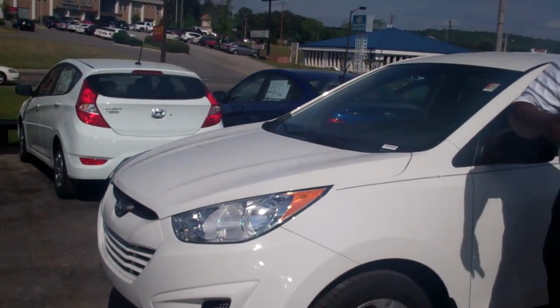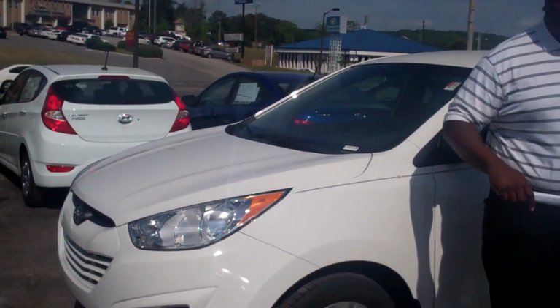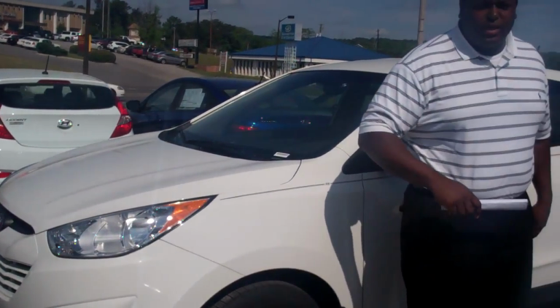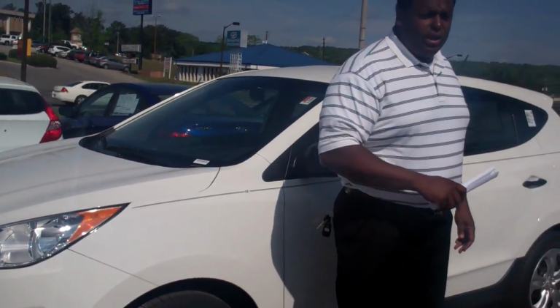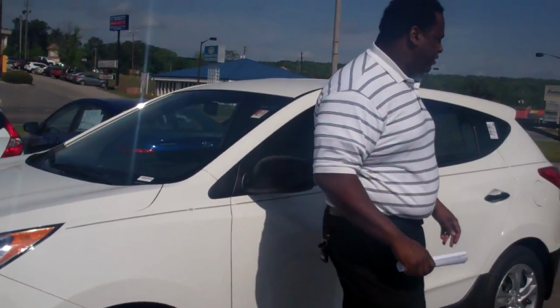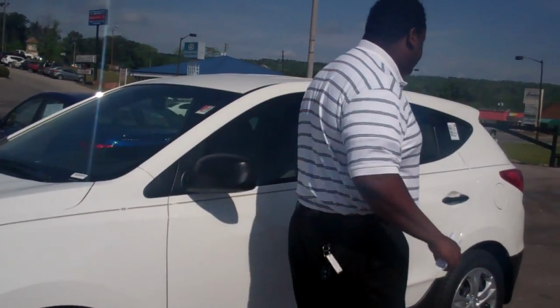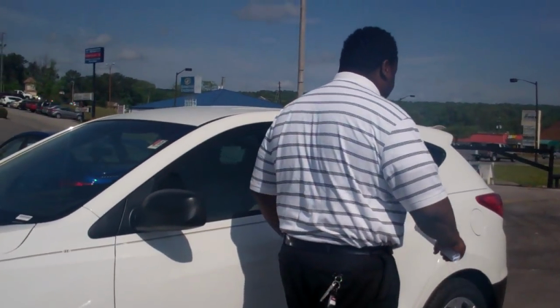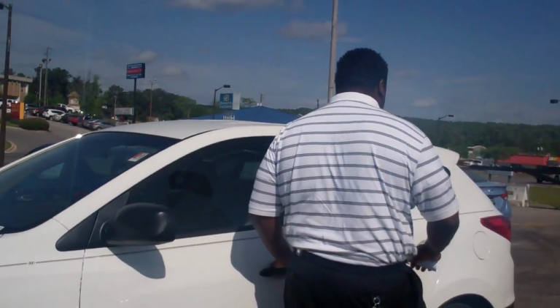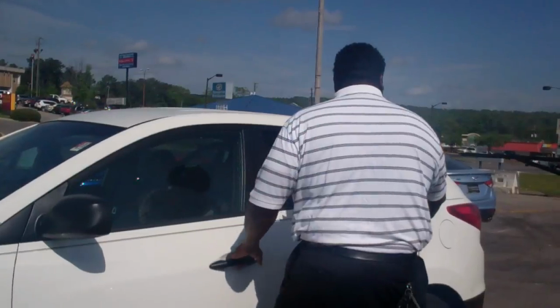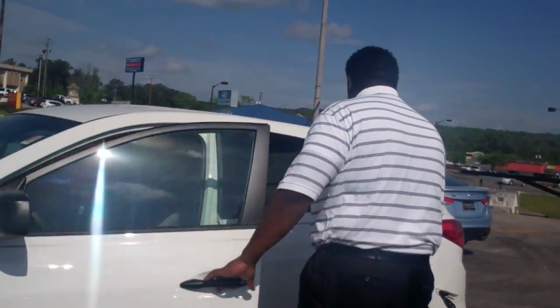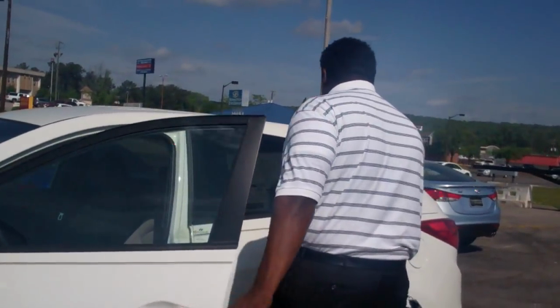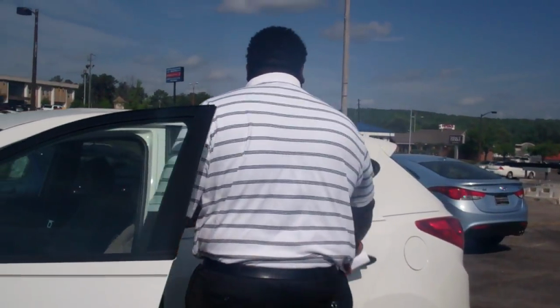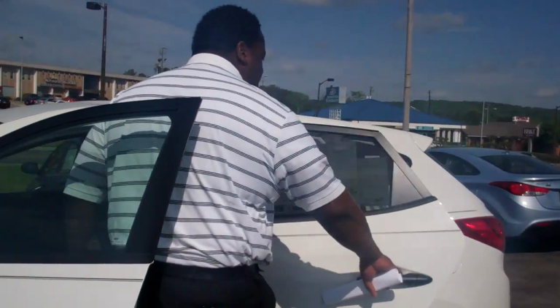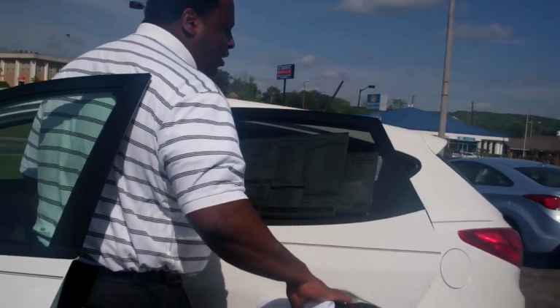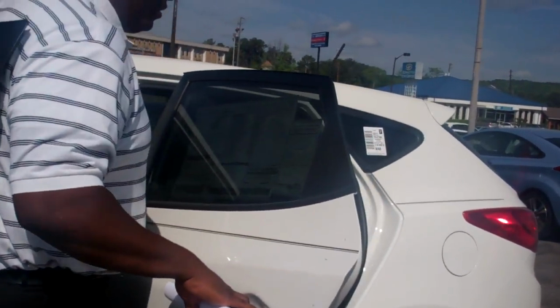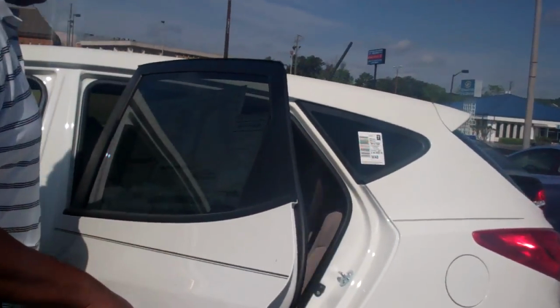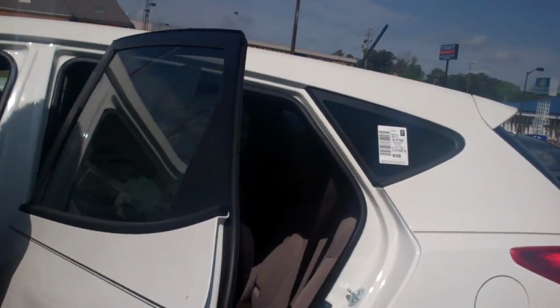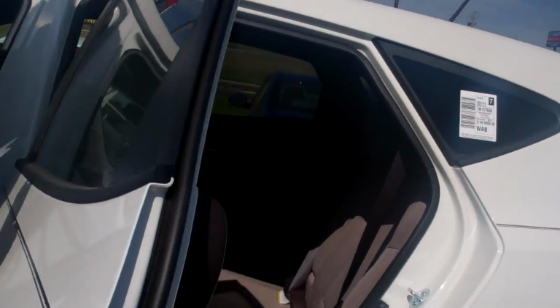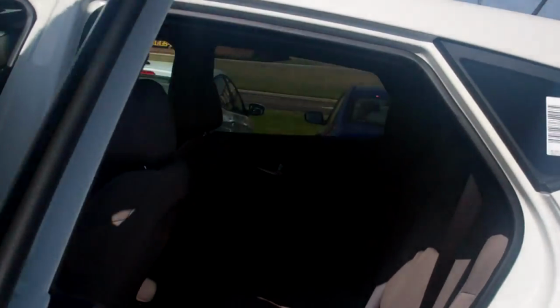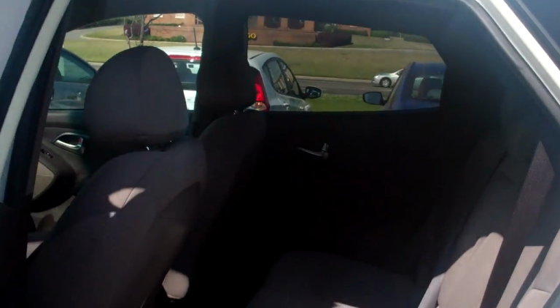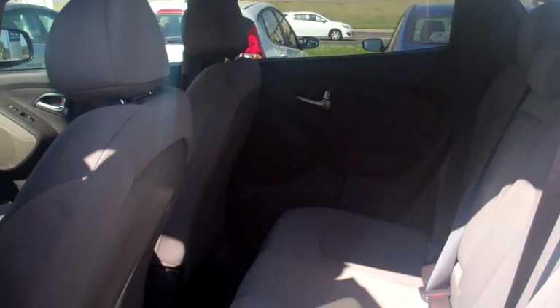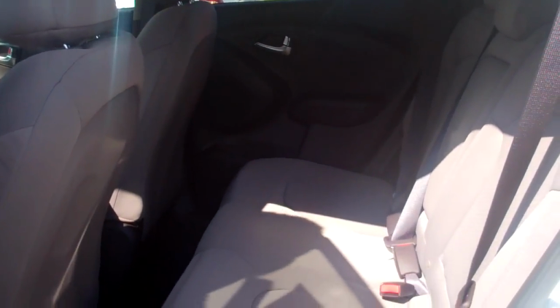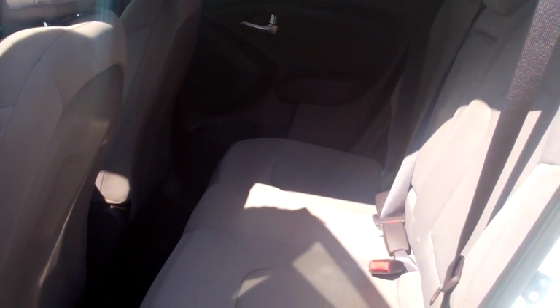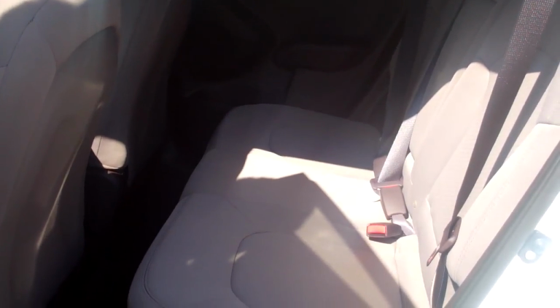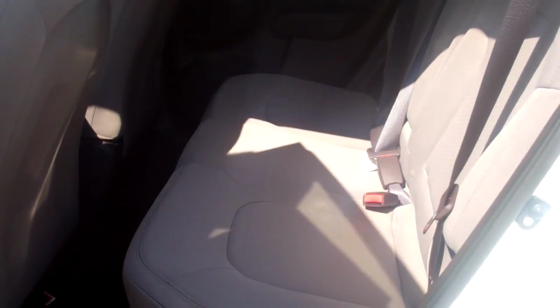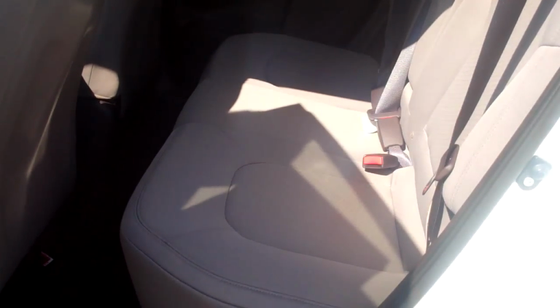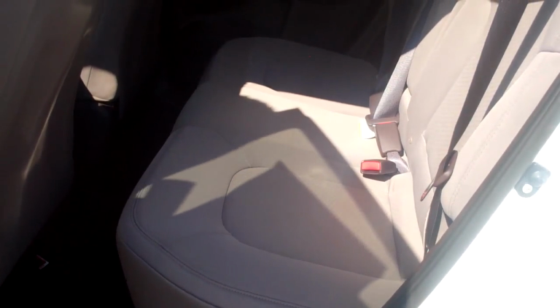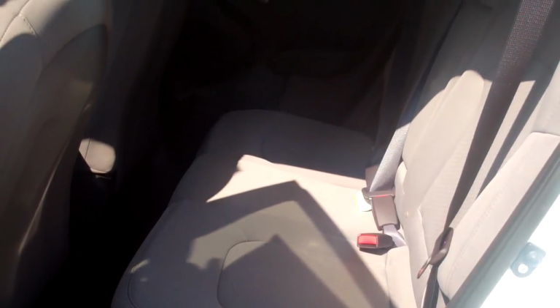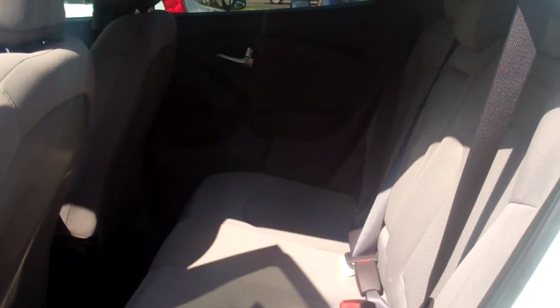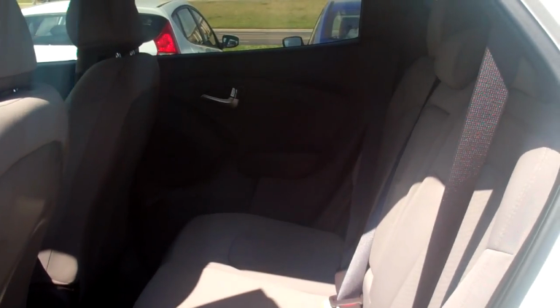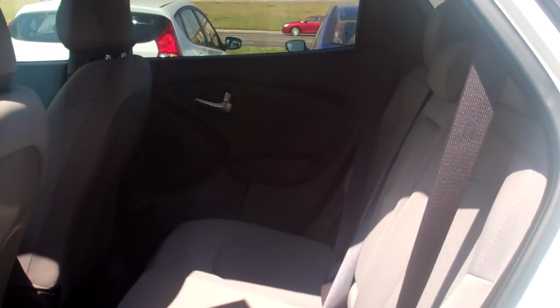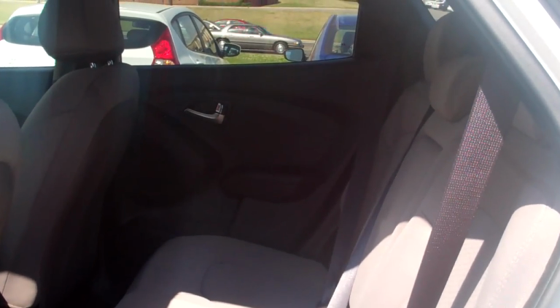Let me show you a couple things on the interior. Now Mr. Brown, one of the things about this car is it's a very spacious five-passenger SUV, and it's getting great gas mileage.